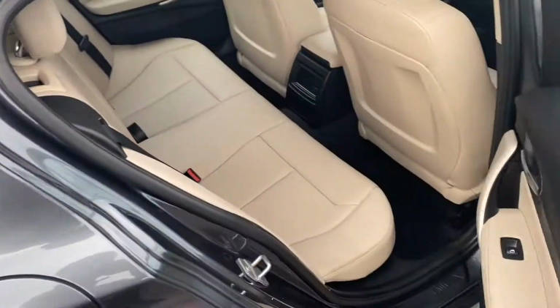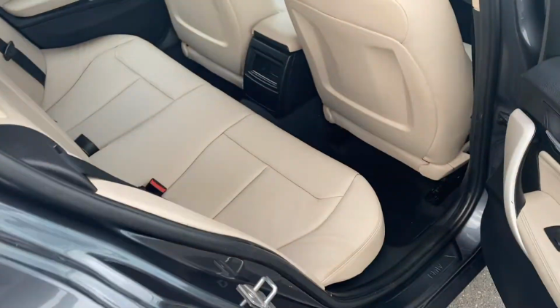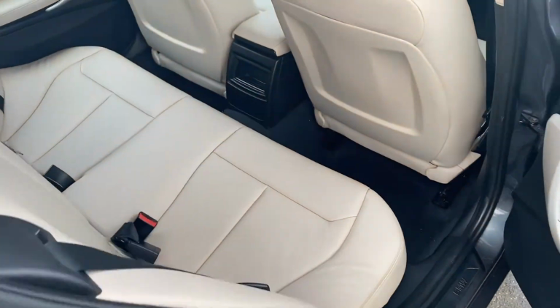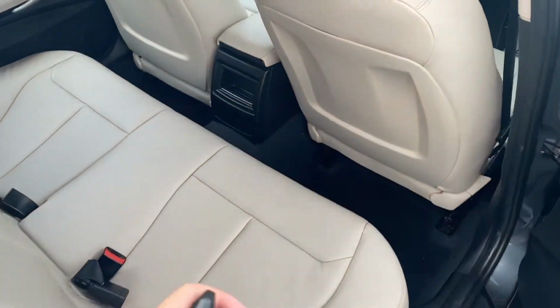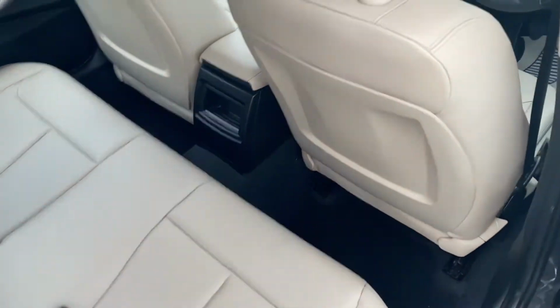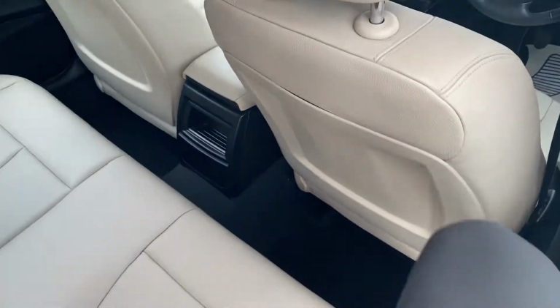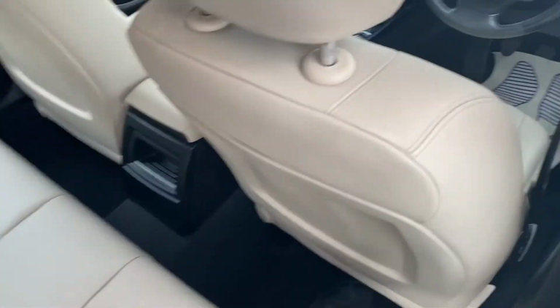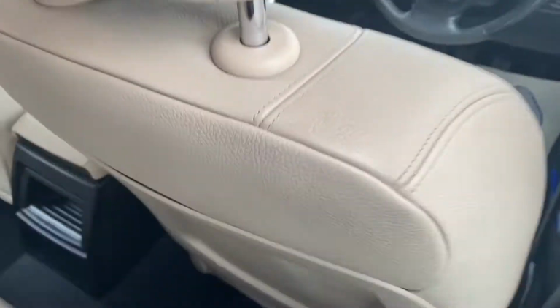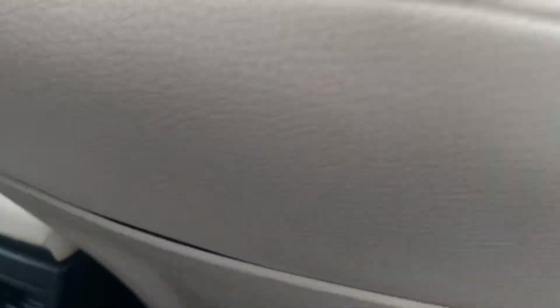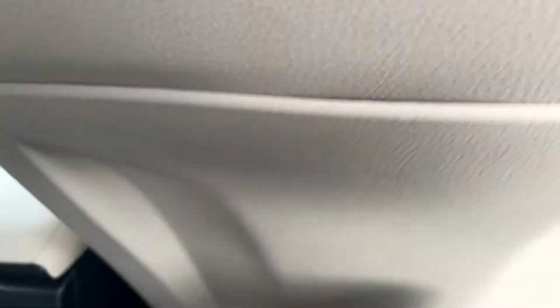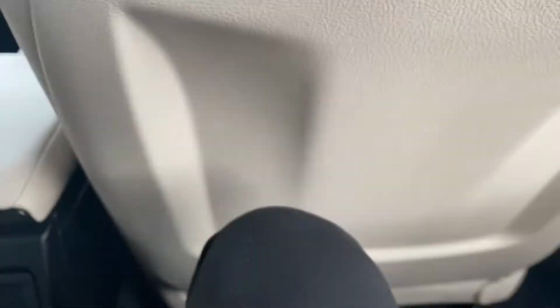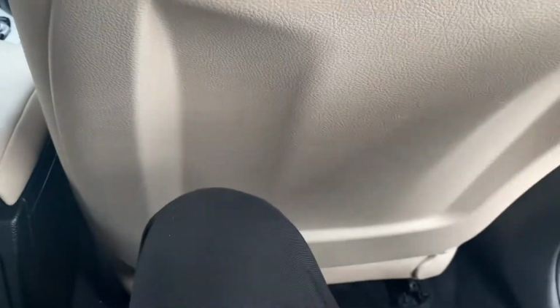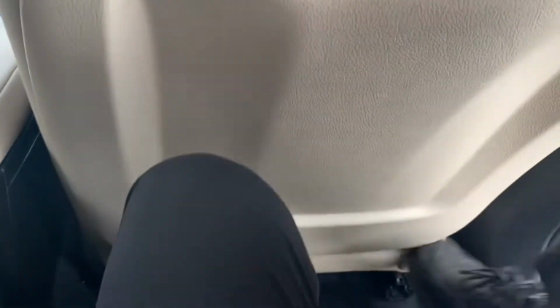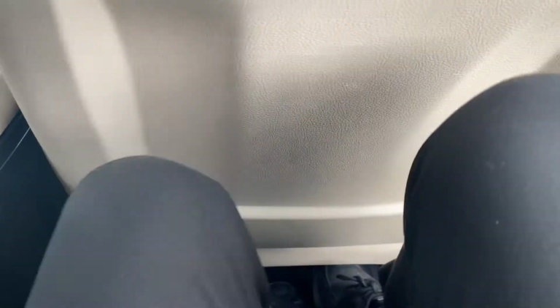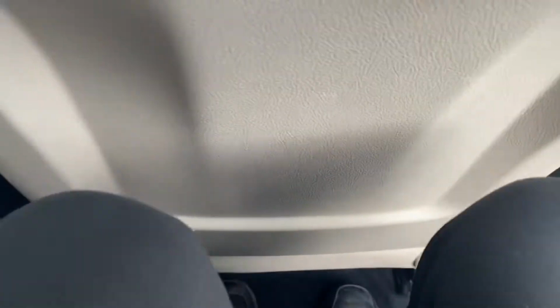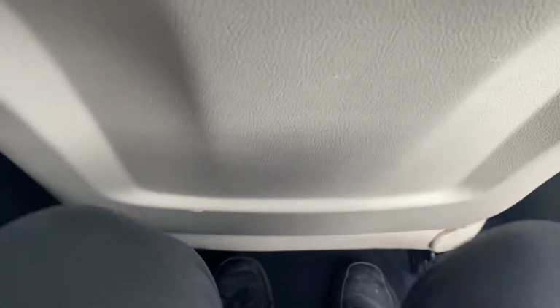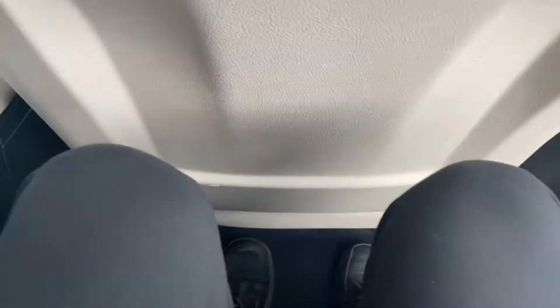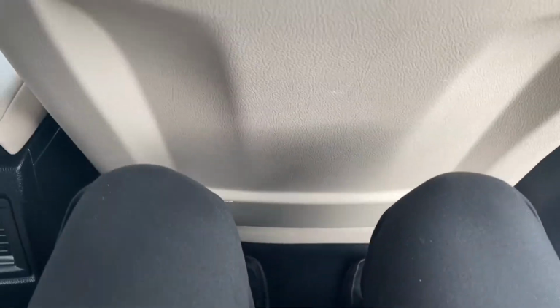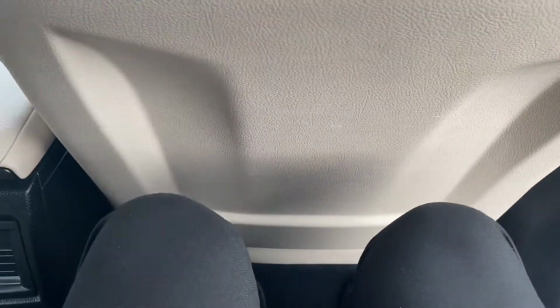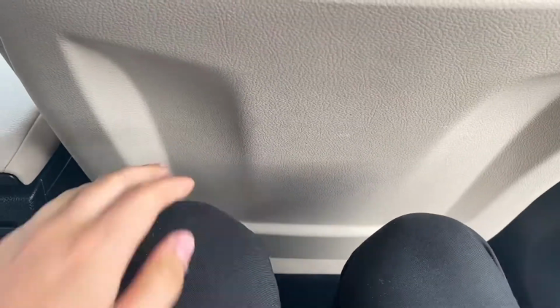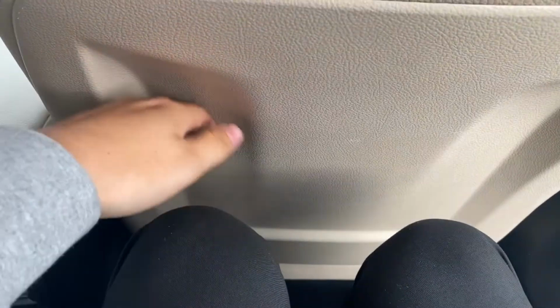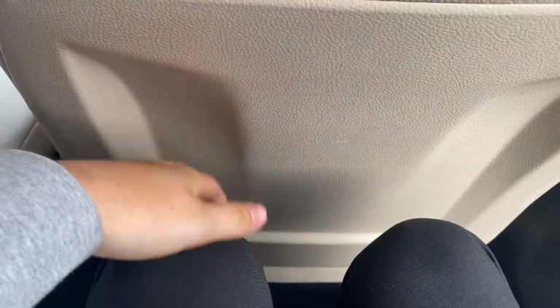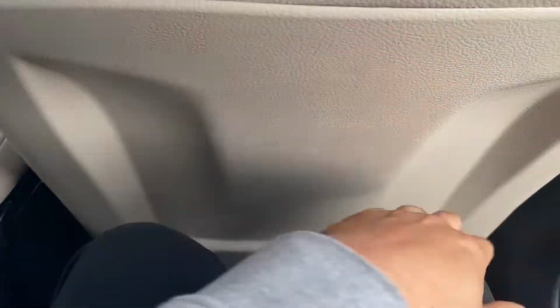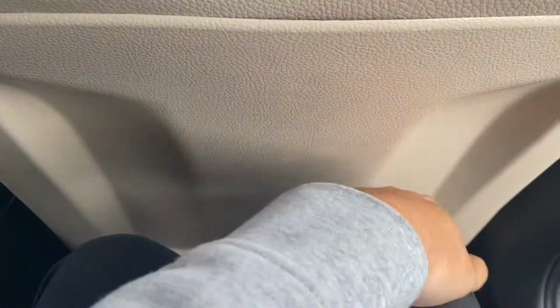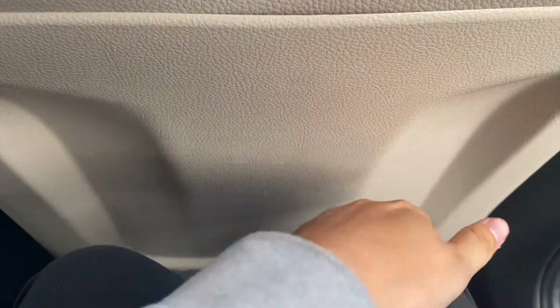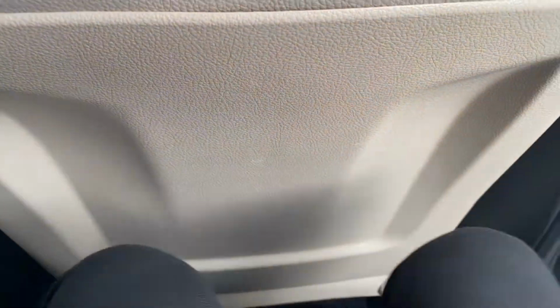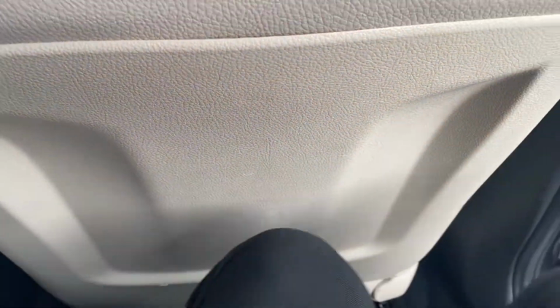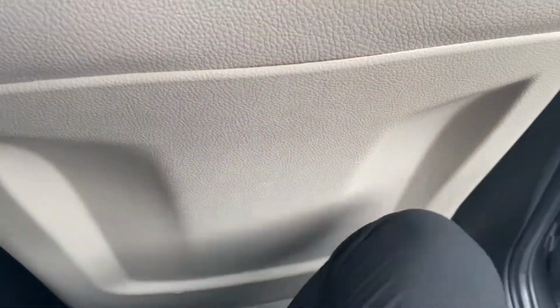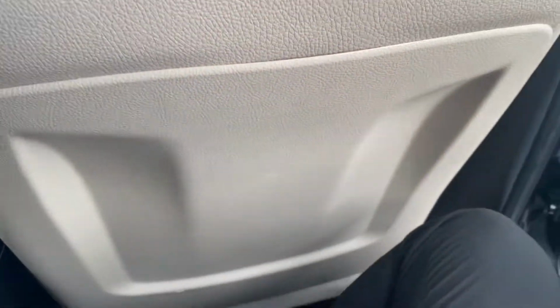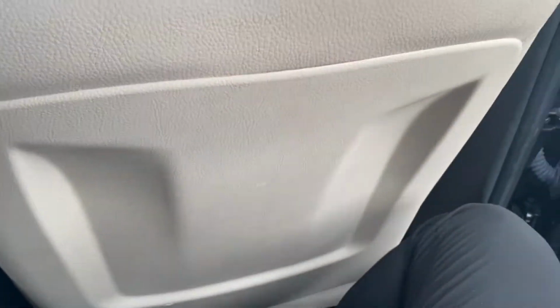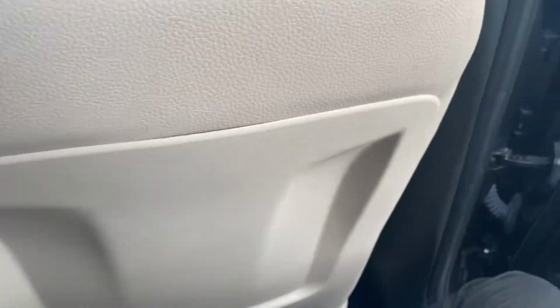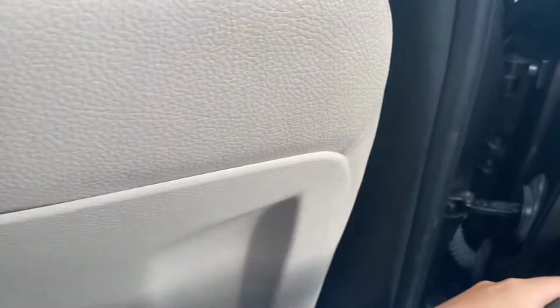Taking a seat in the back here to show you the knee and legroom. This seat in front is in my driving position and I'm 5'10". As you can see, there's plenty of knee room and also lots of headroom.